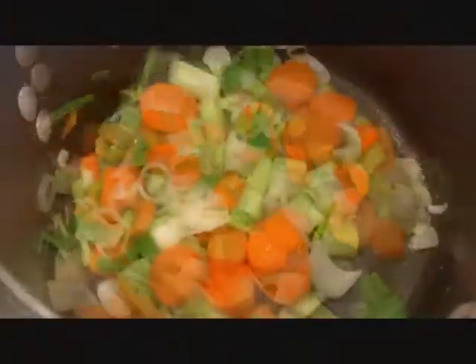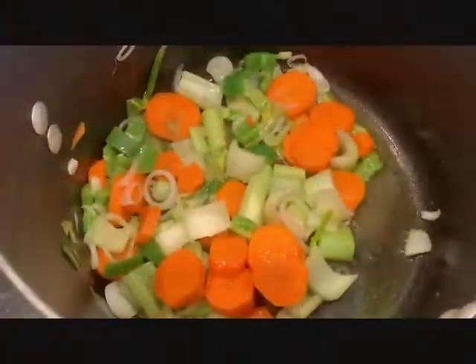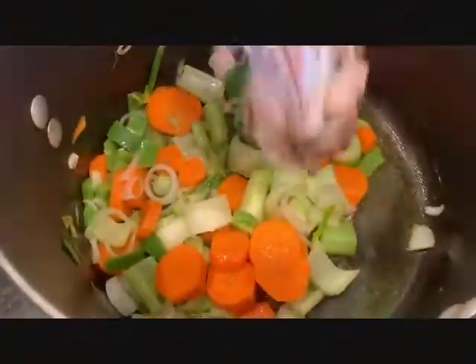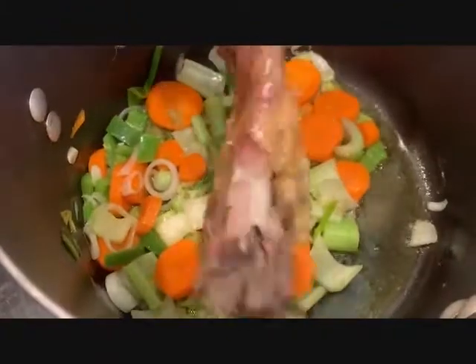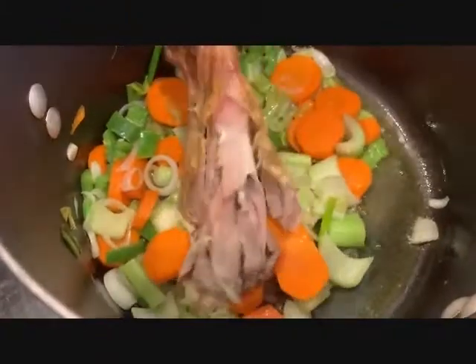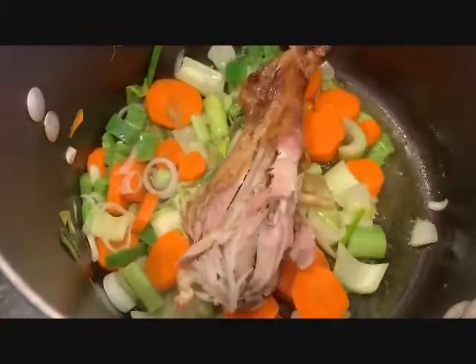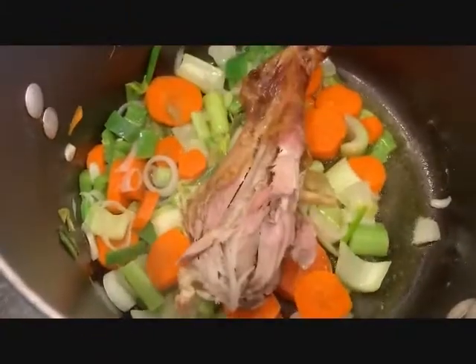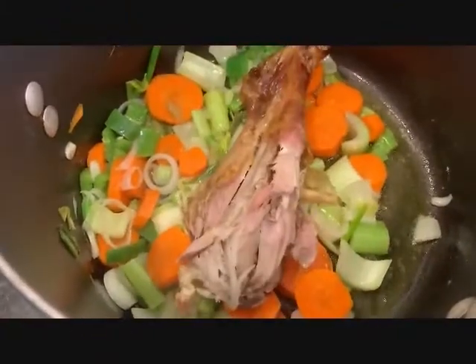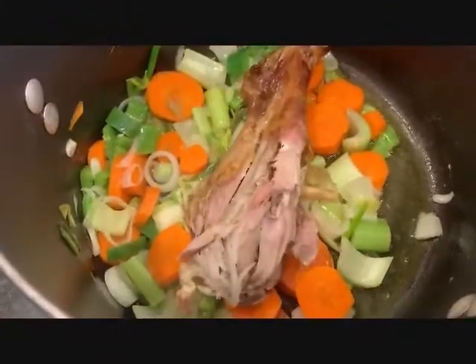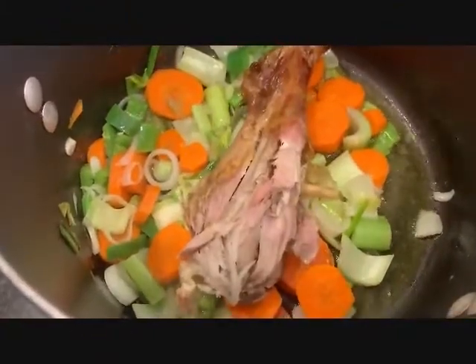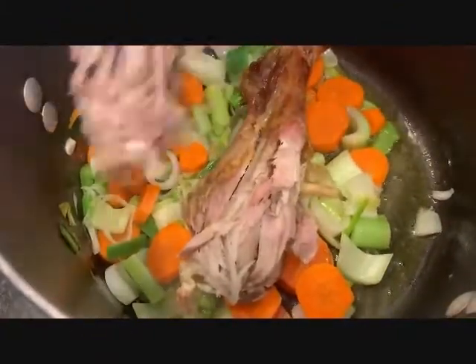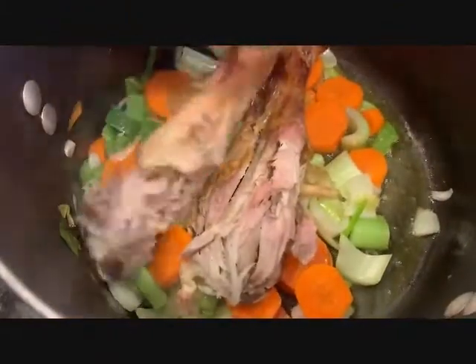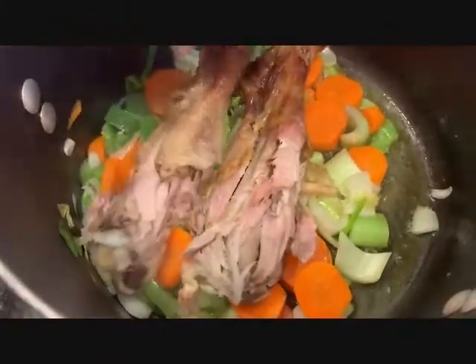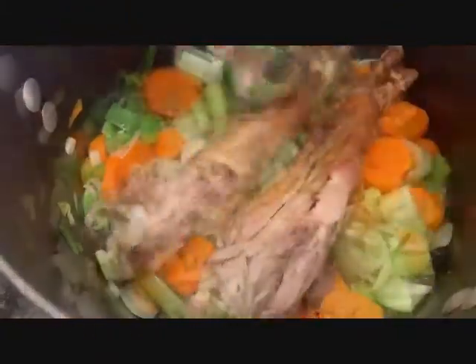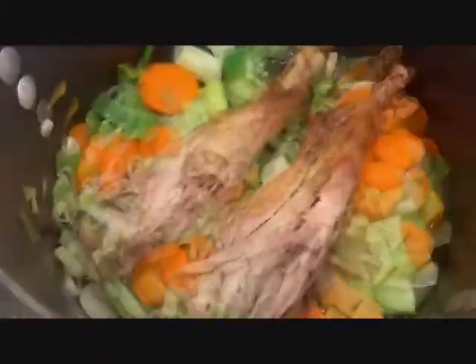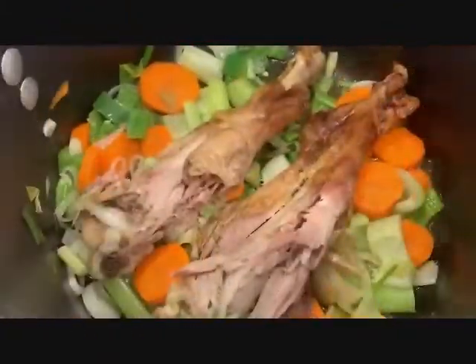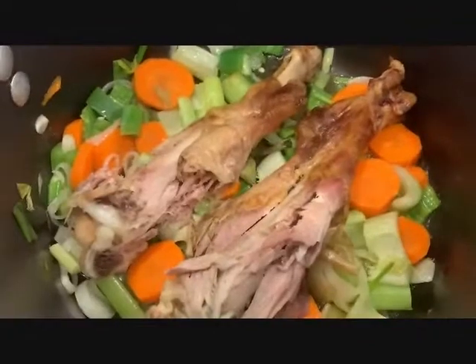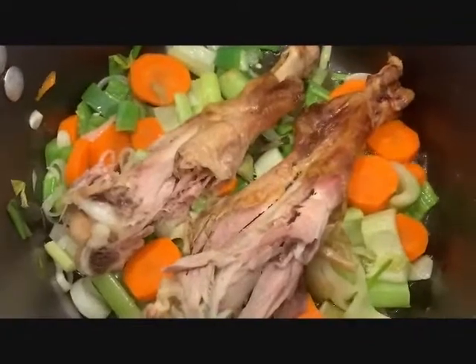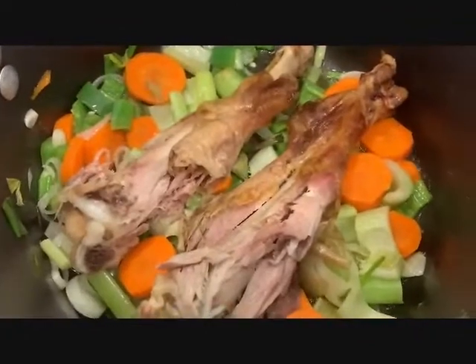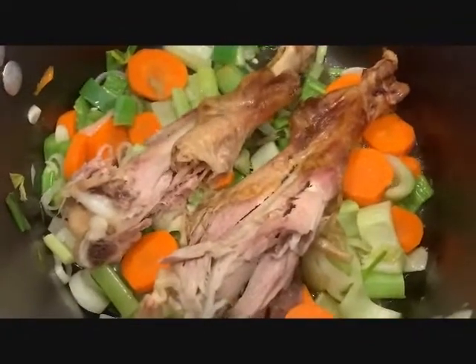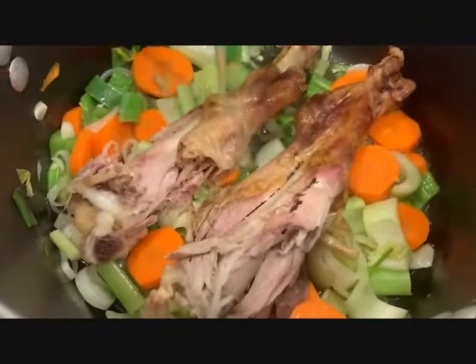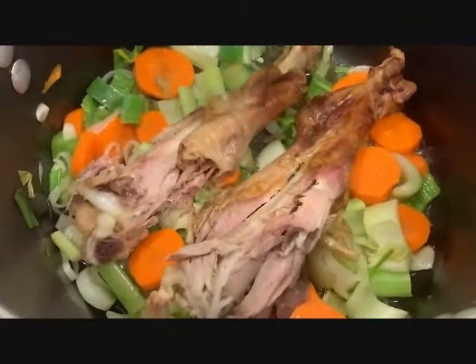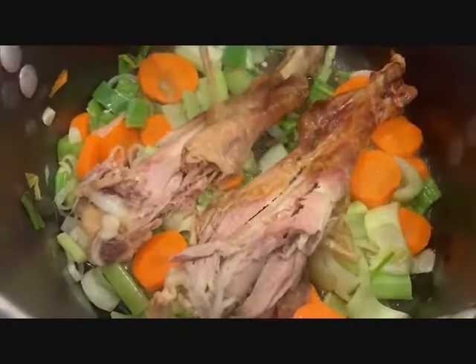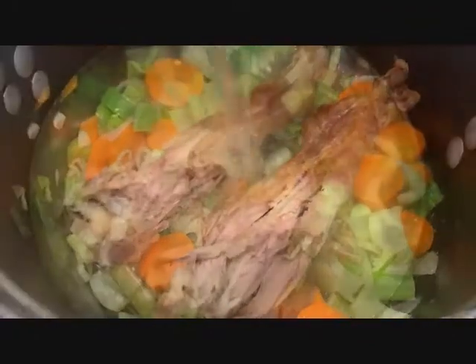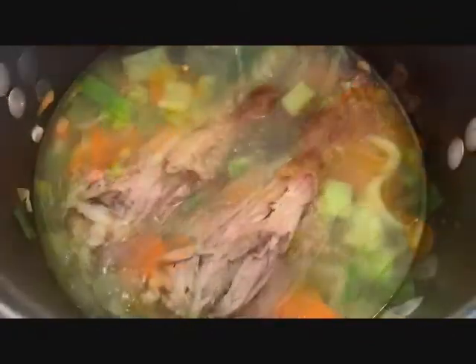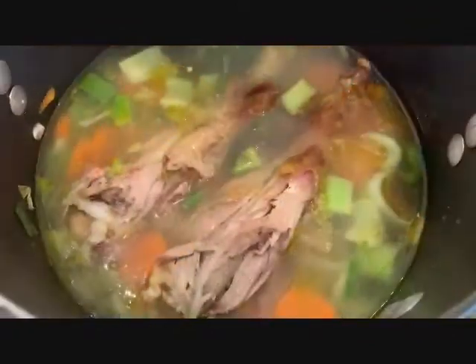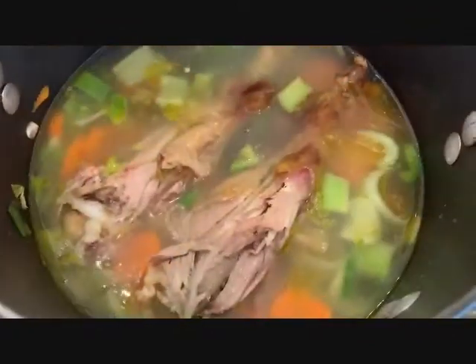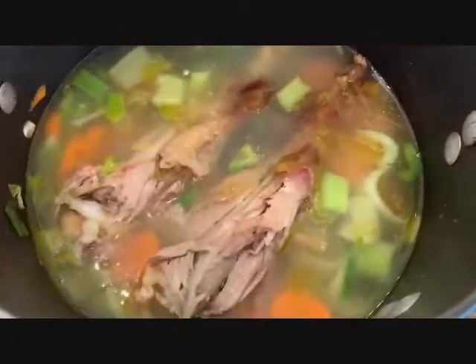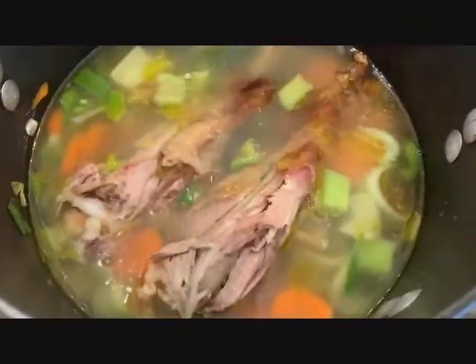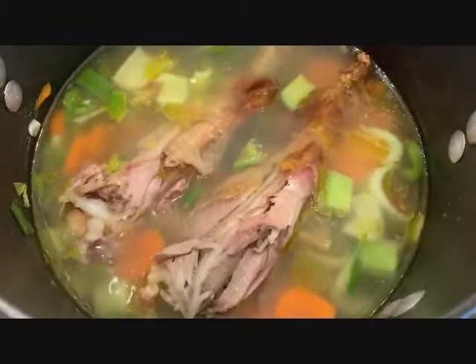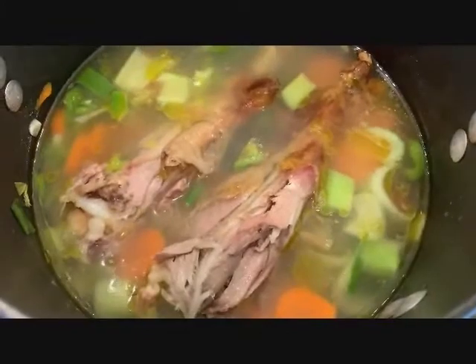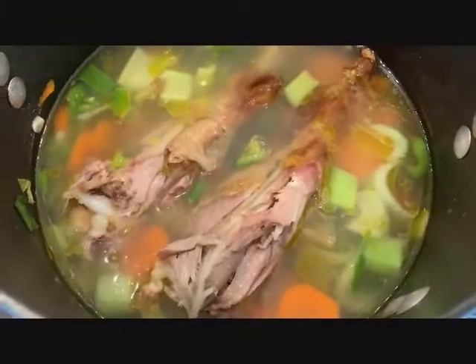Add your leftover turkey — we like using the legs, there's lots of flavor. Nancy and I like to add chicken stock, but you can use water. About 2 quarts.